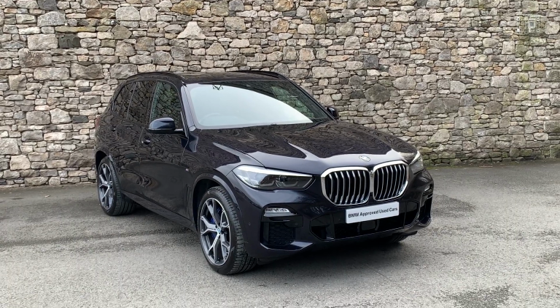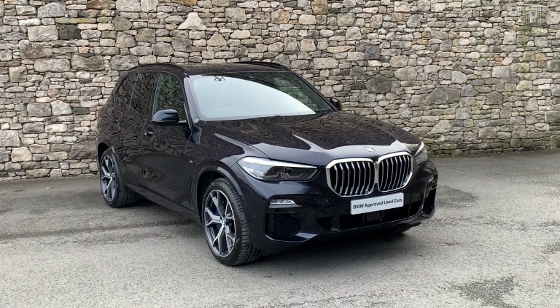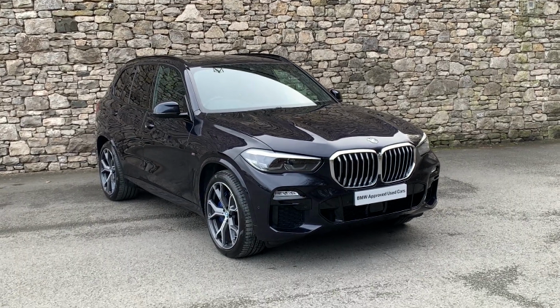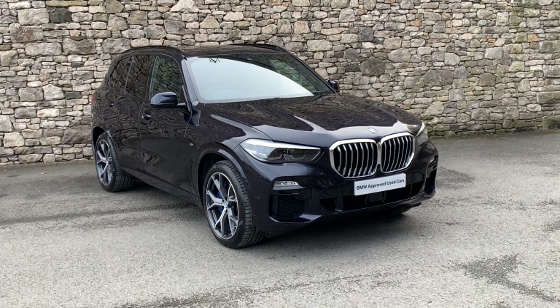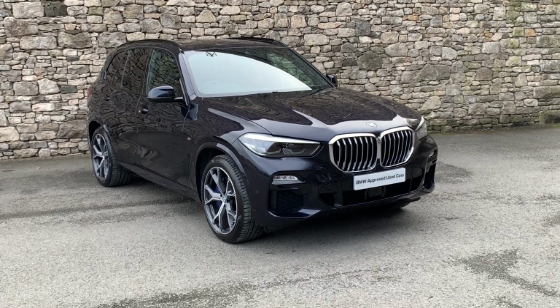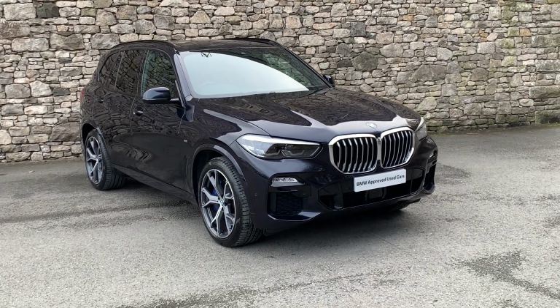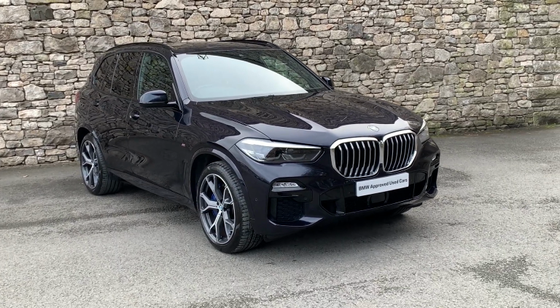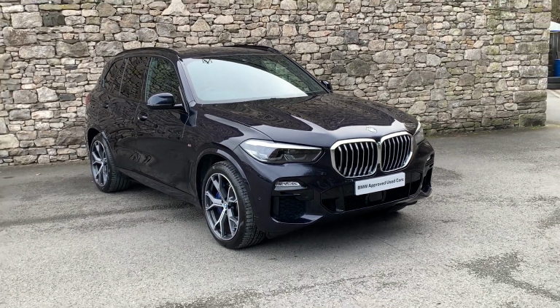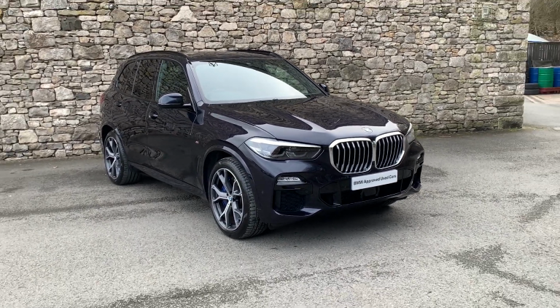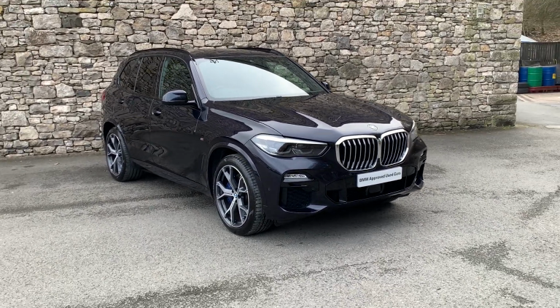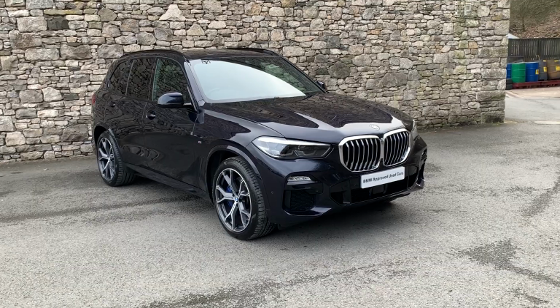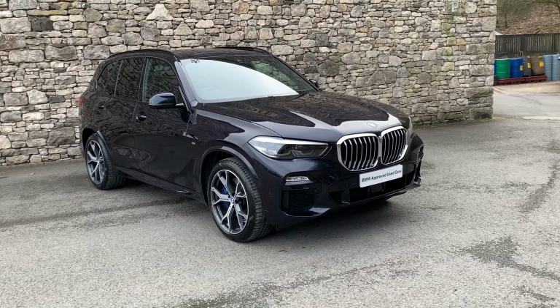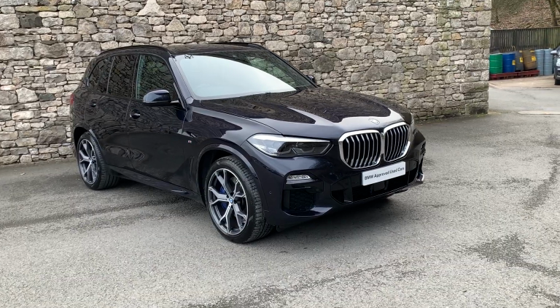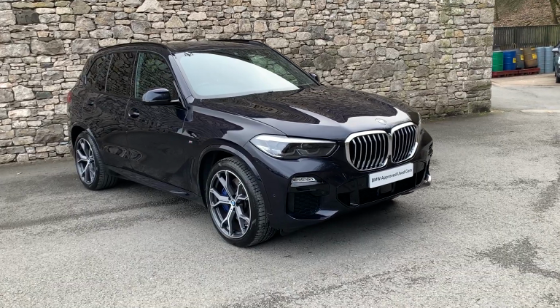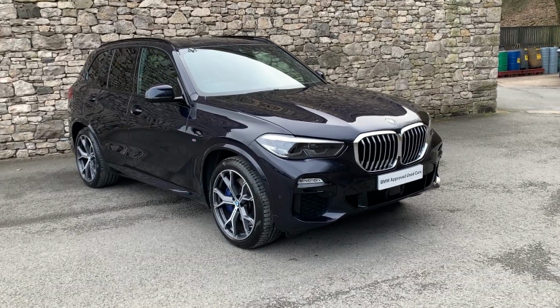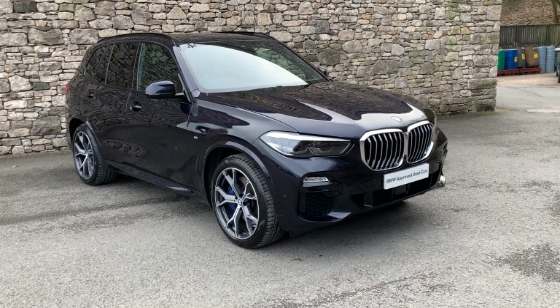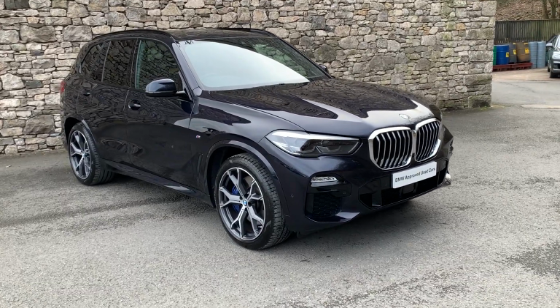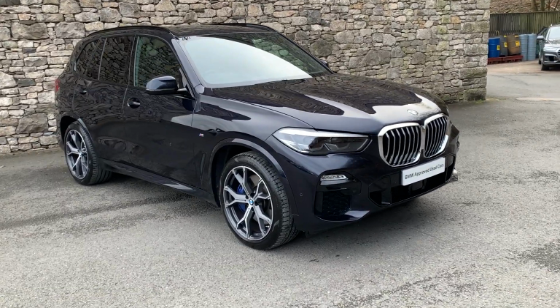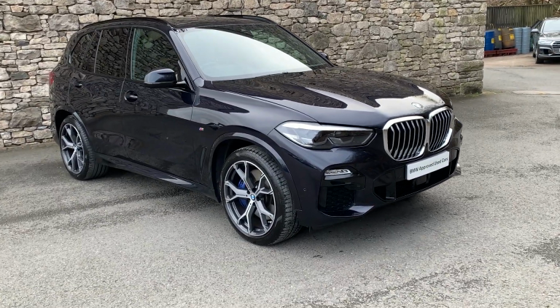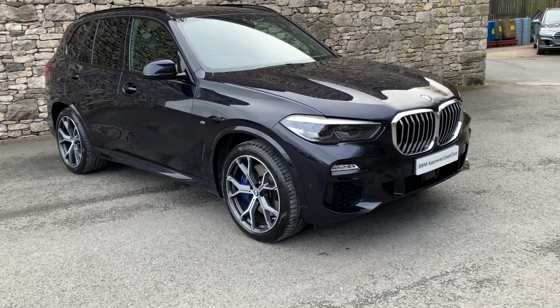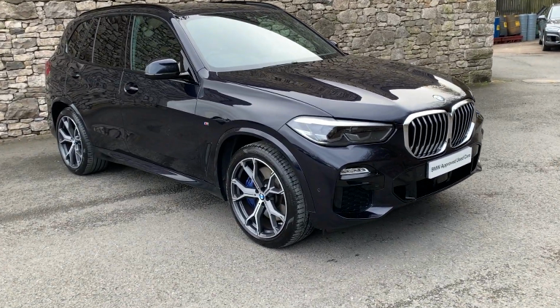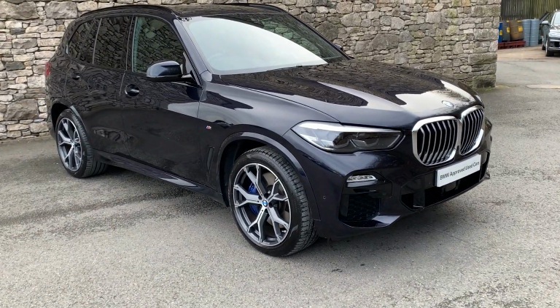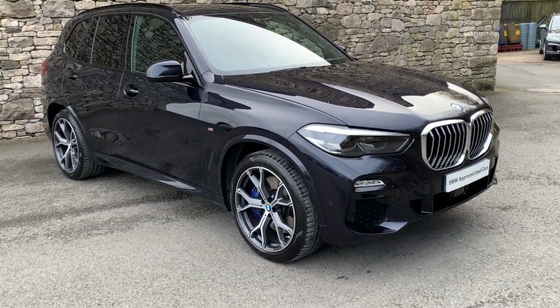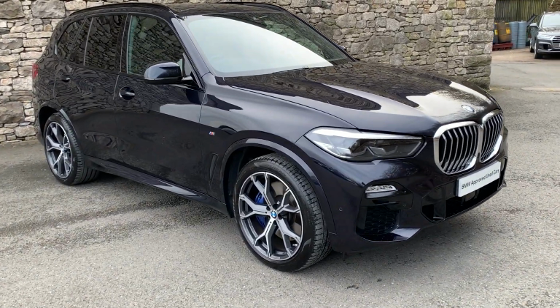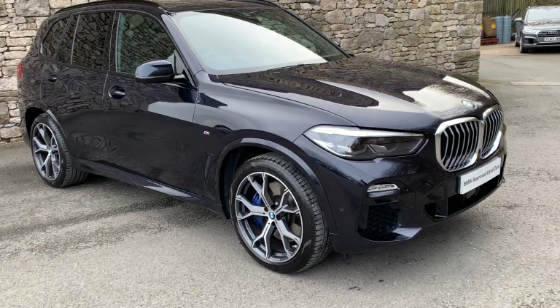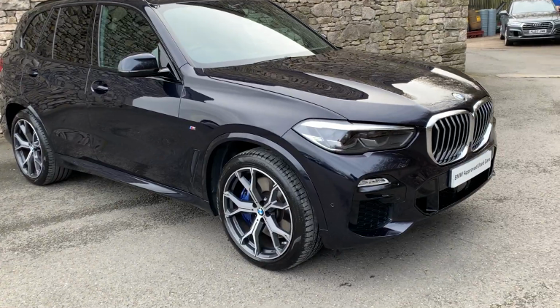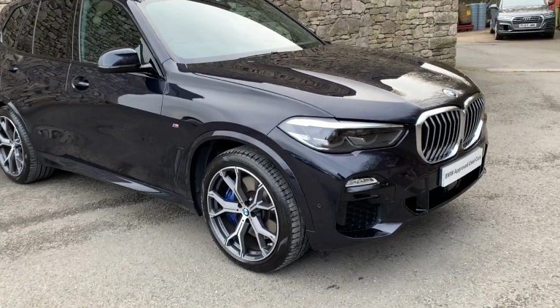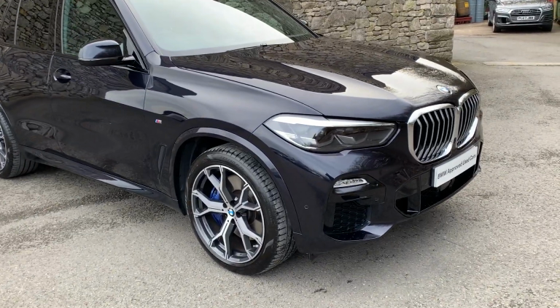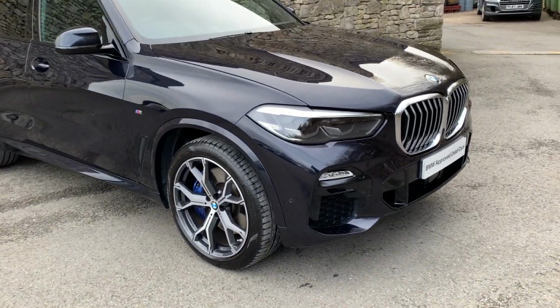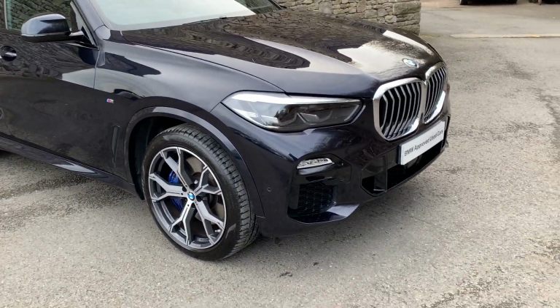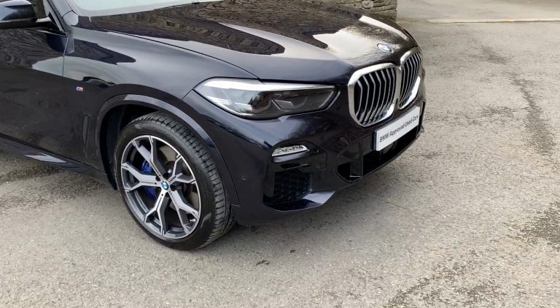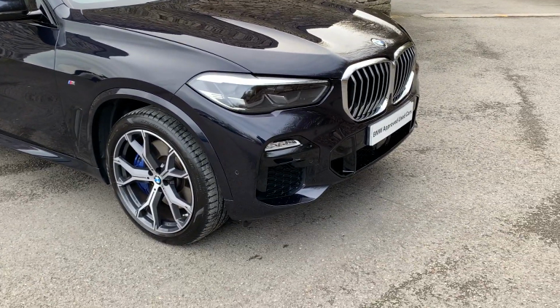Hello and welcome to Lloyd BMW South Lakes. Today we have this stunning BMW X5 — it's a 30D M Sport, registered October 2019 on a 69 plate.